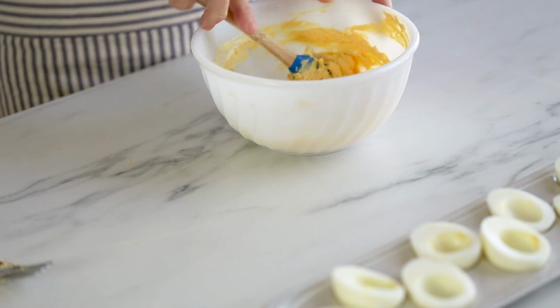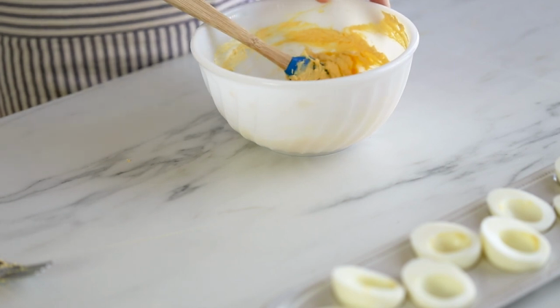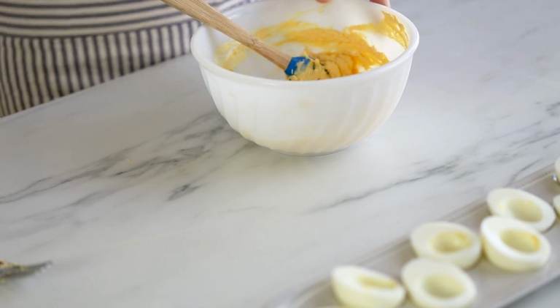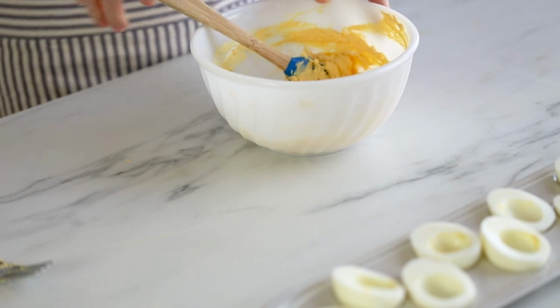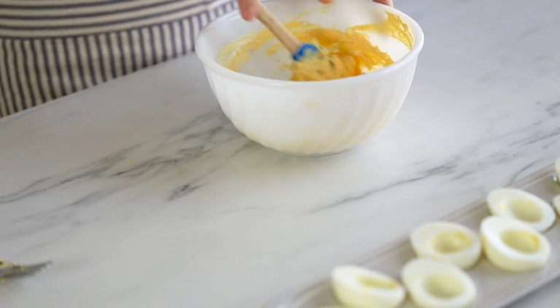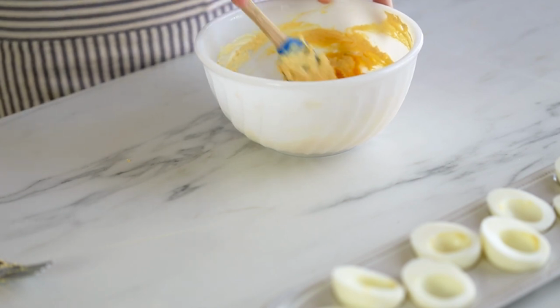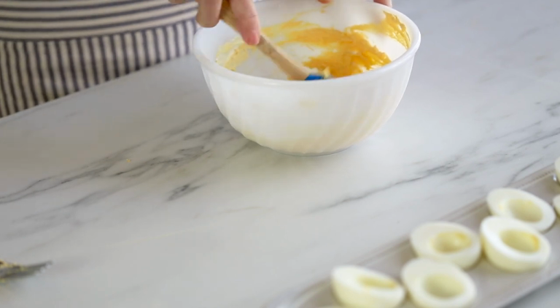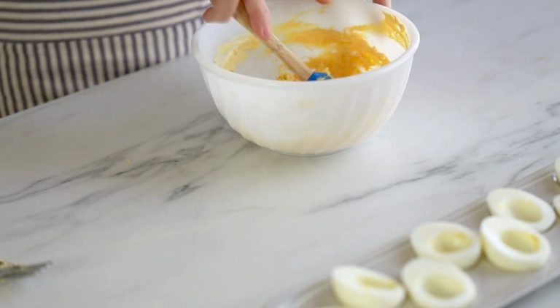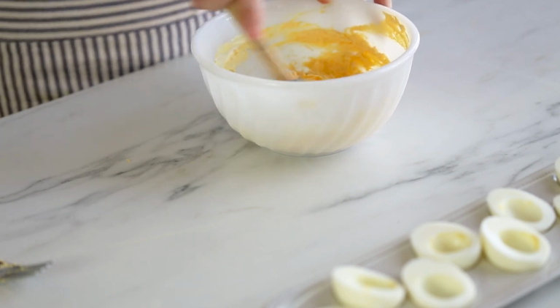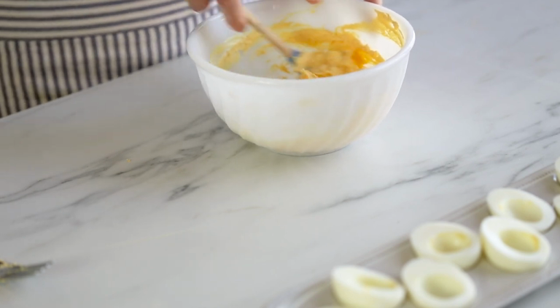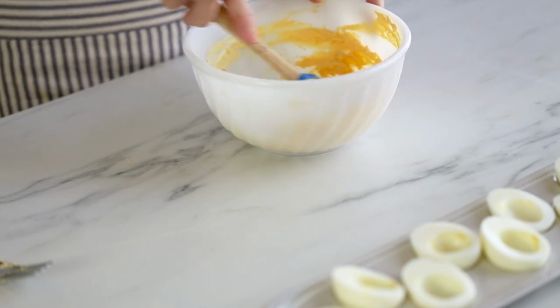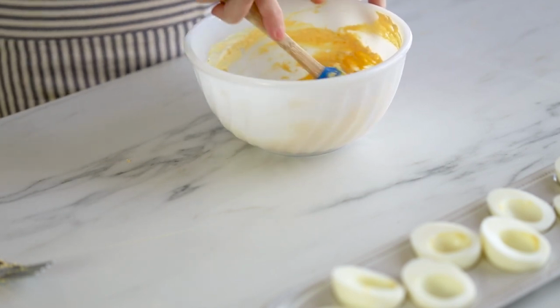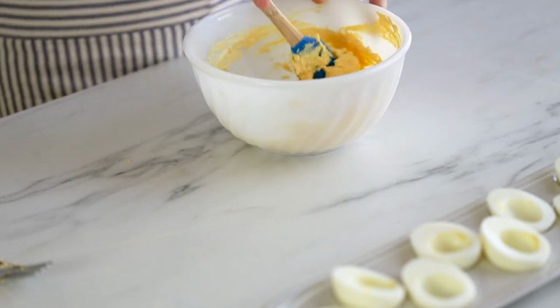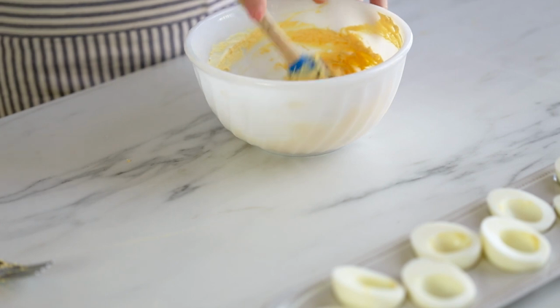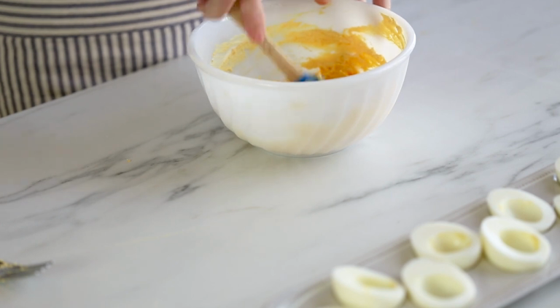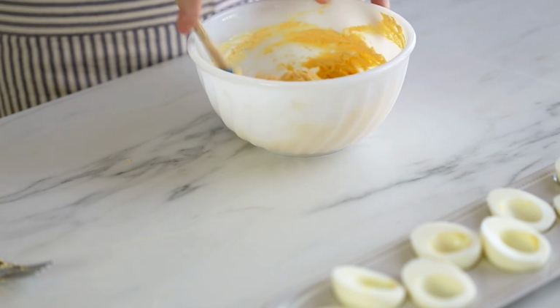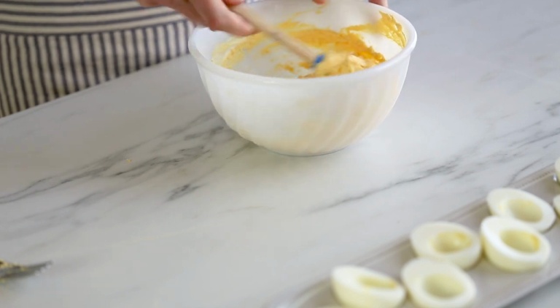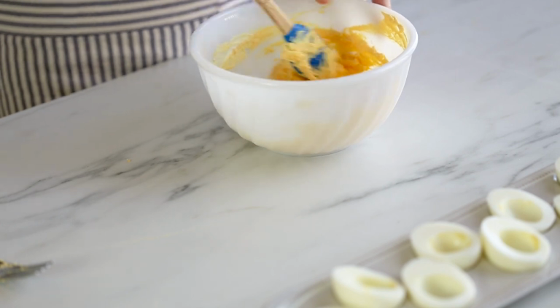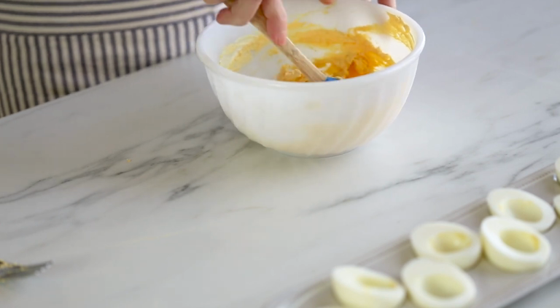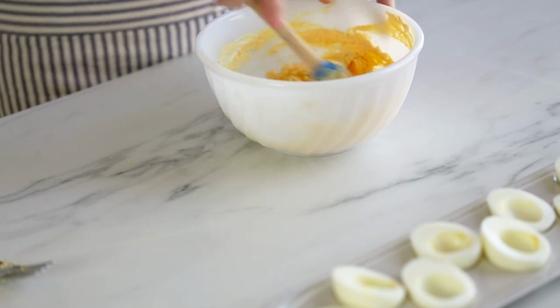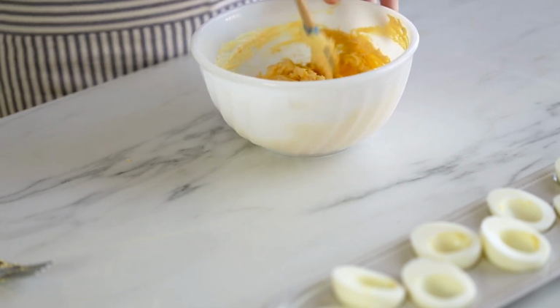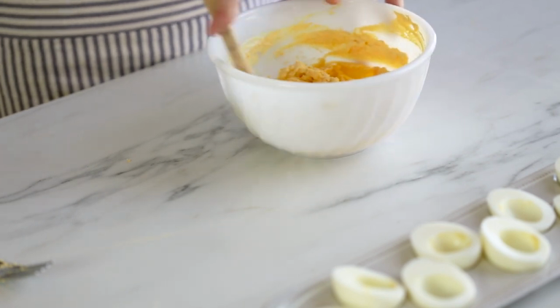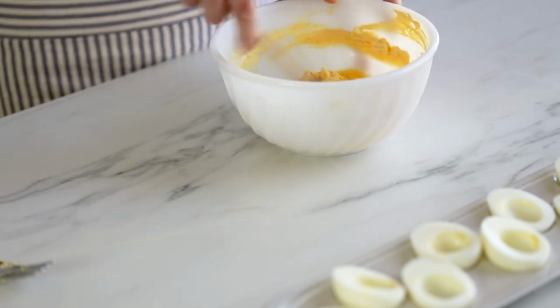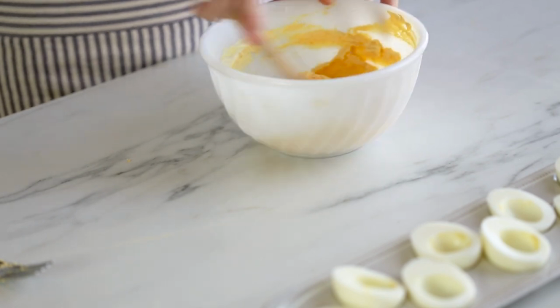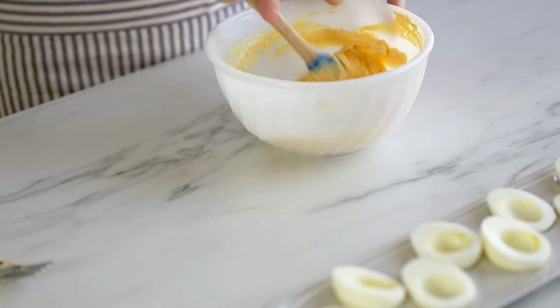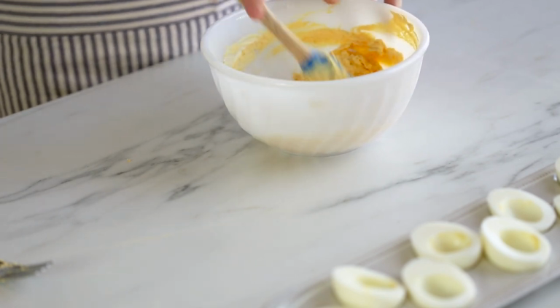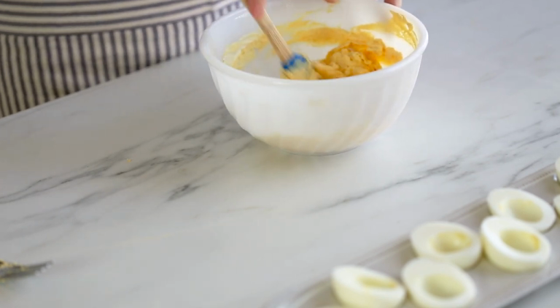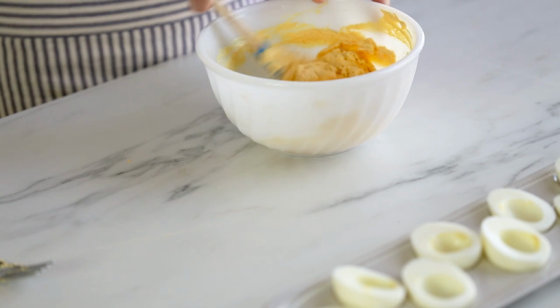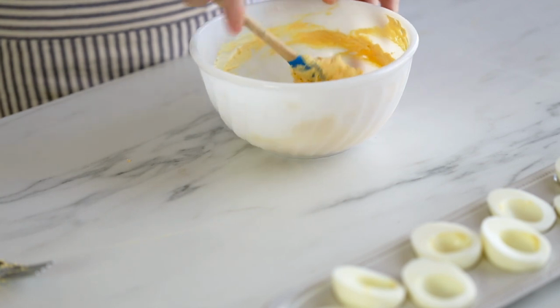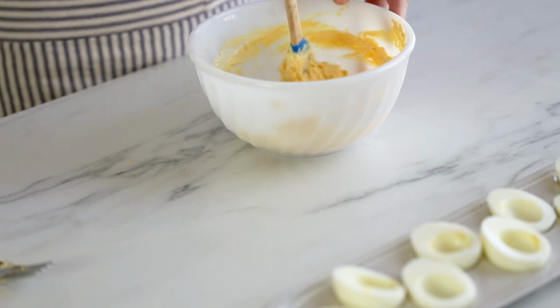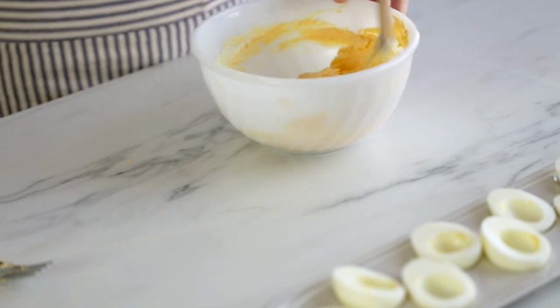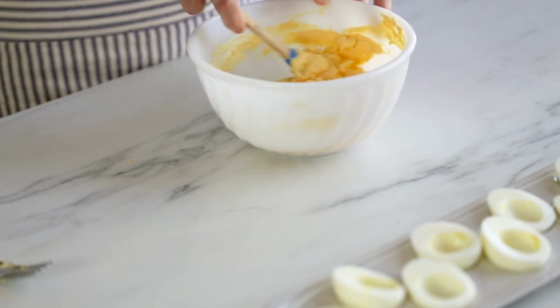You can always add some relish, you can add bacon, I've seen people add chives and cheese. But this classic recipe is just perfect.